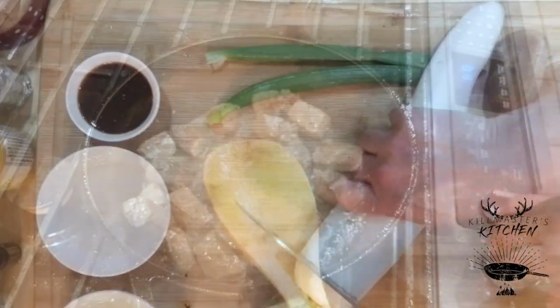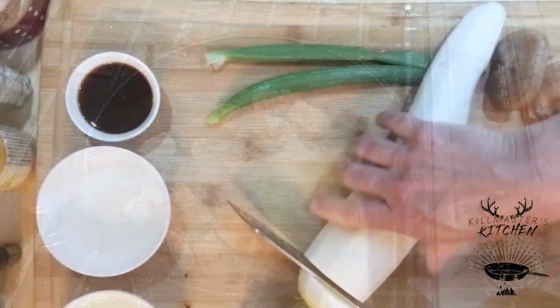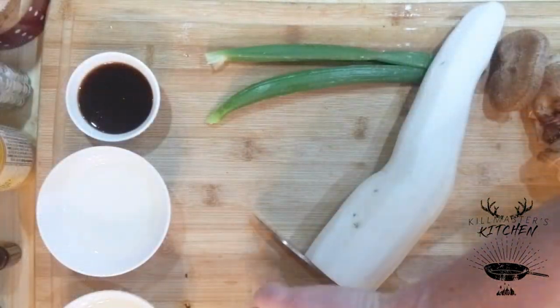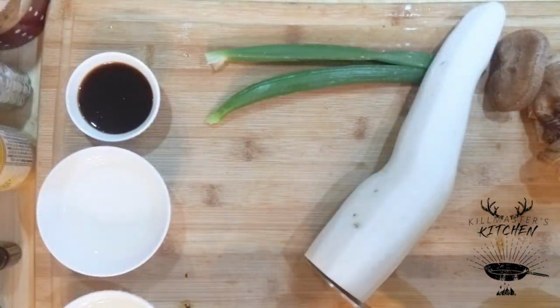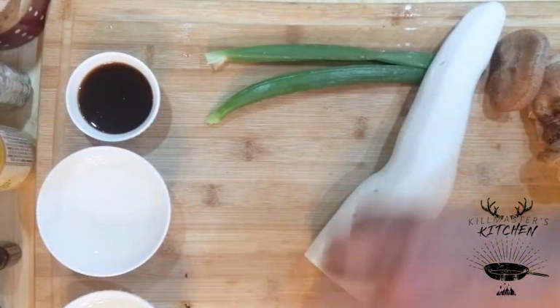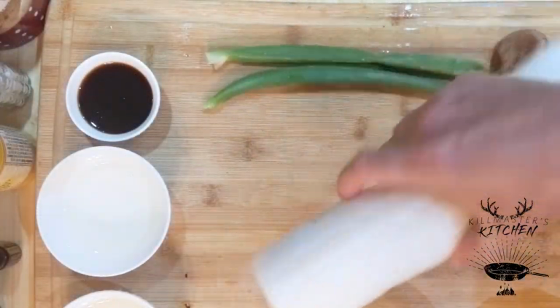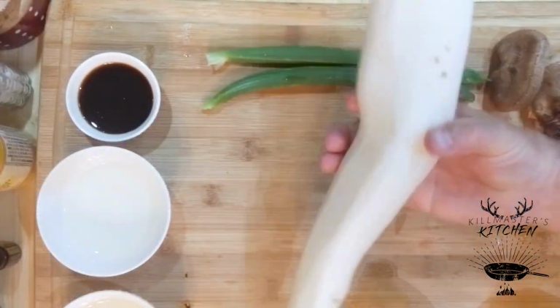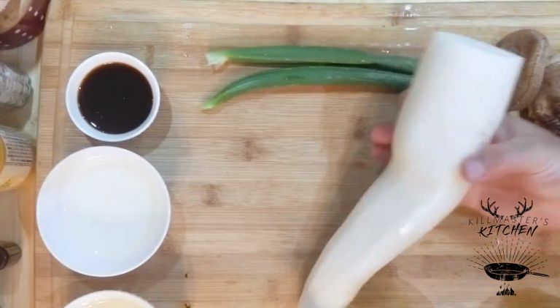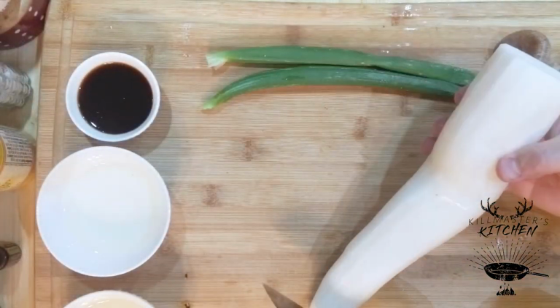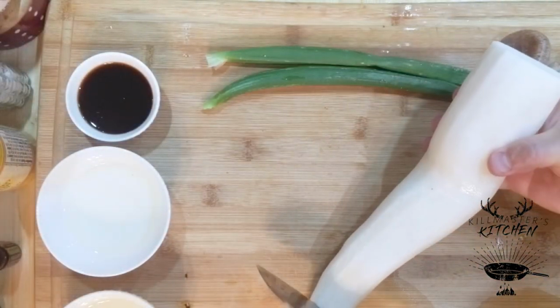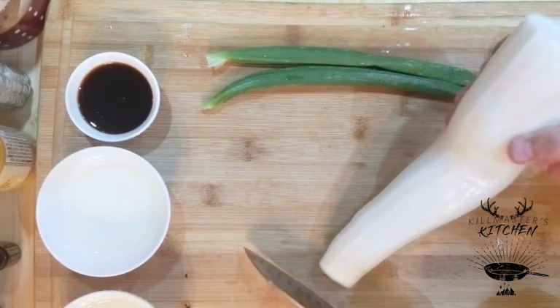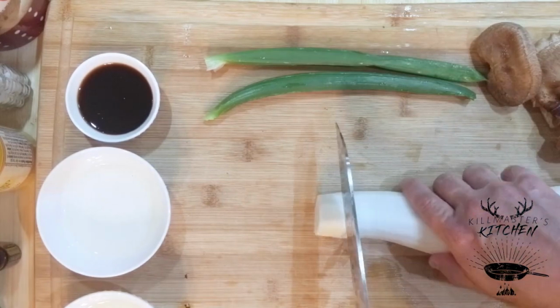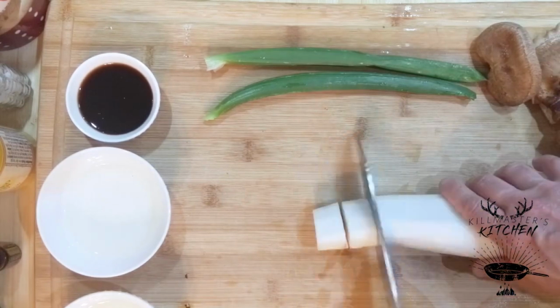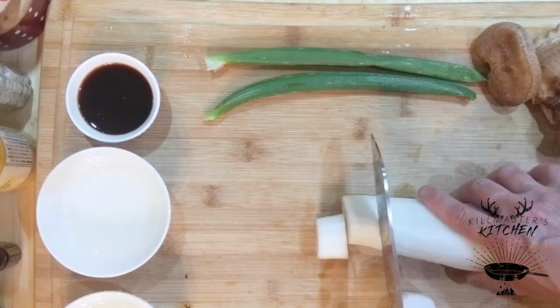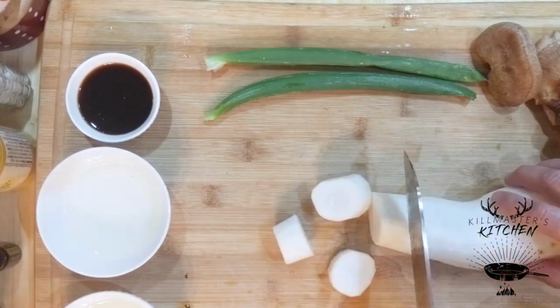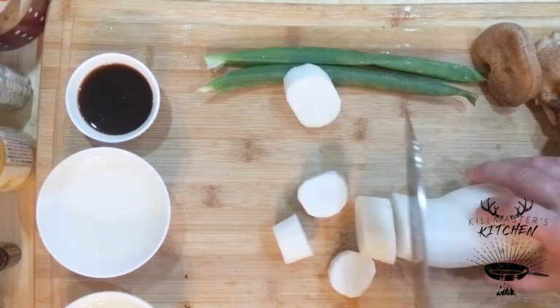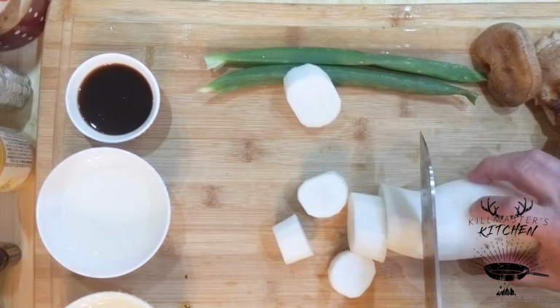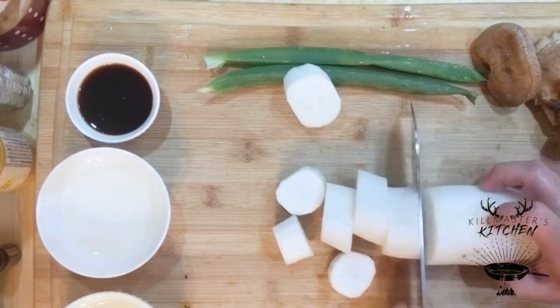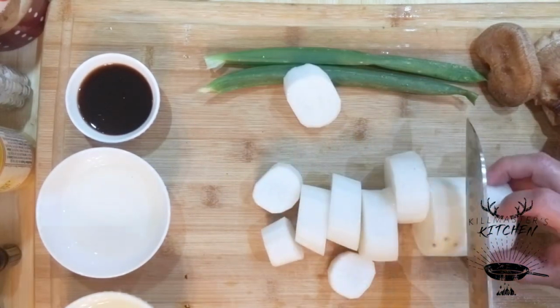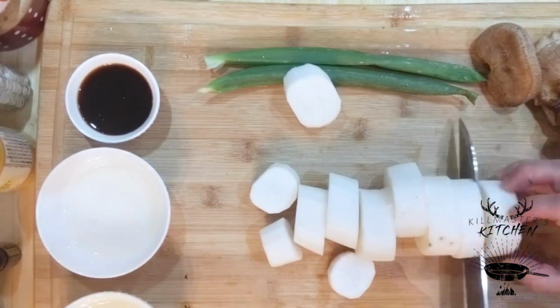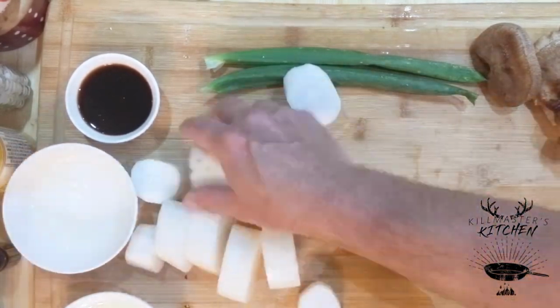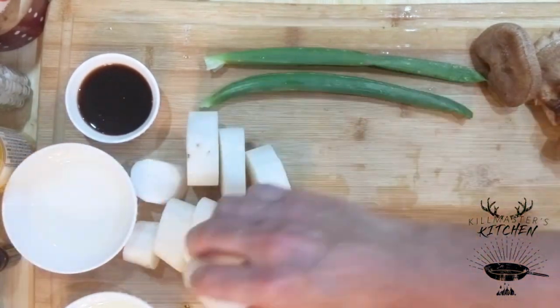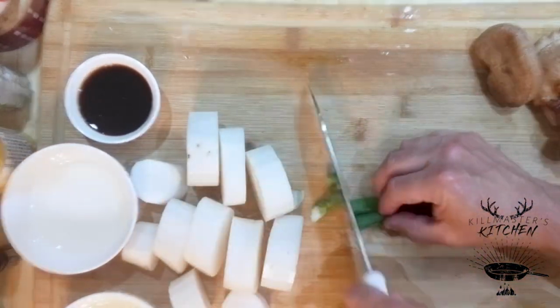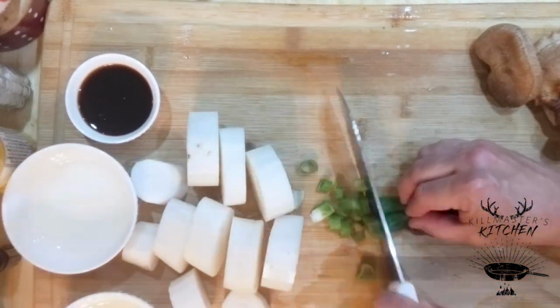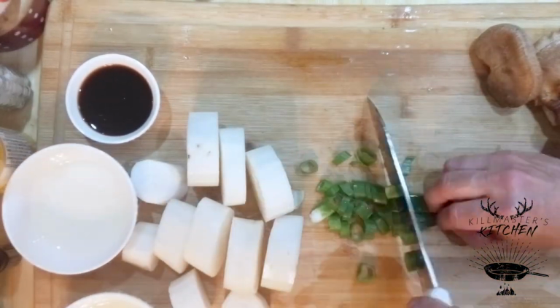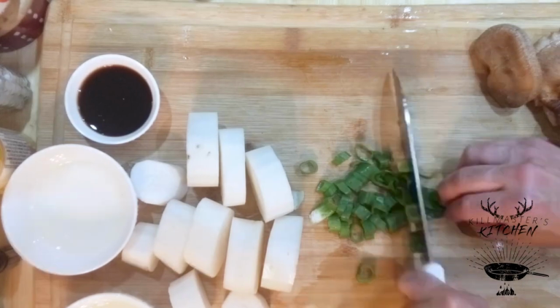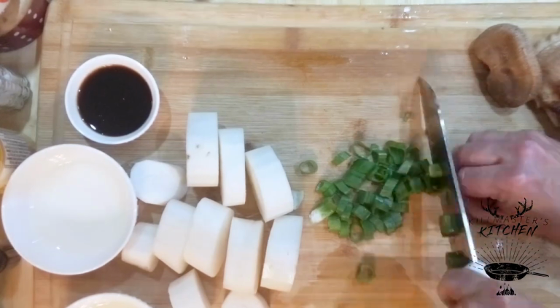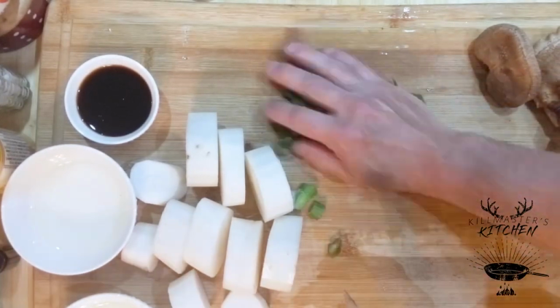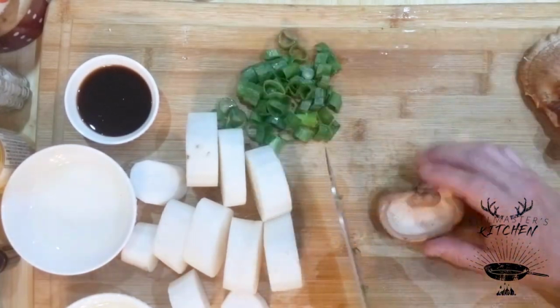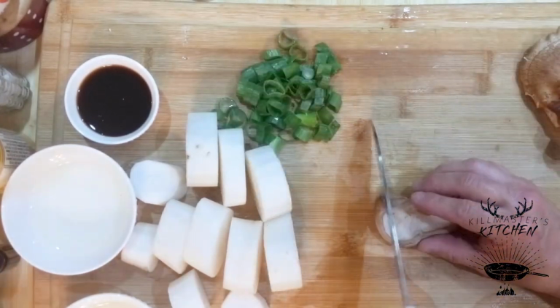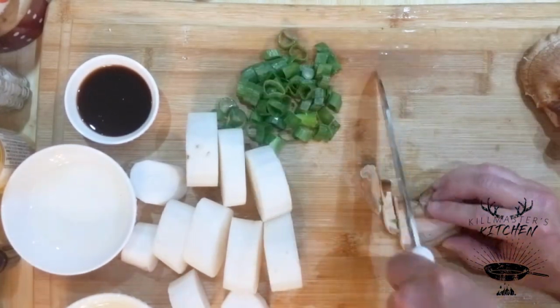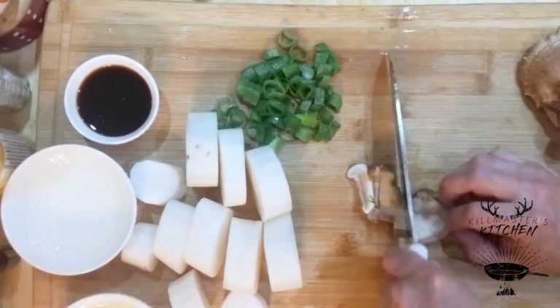We've got our daikon — we peeled it and we want to cut this in about one-inch thick slices. Set that aside. We'll go ahead and slice up our green onion and slice up our shiitake.